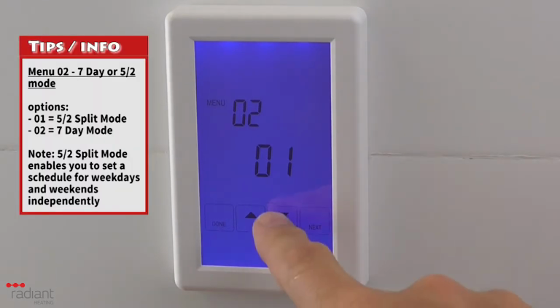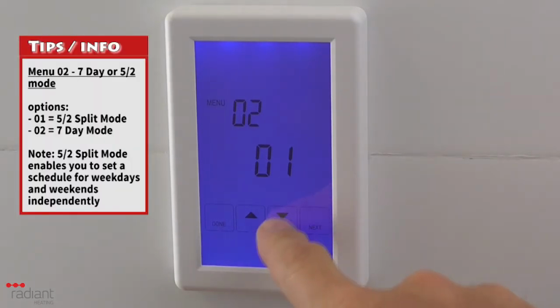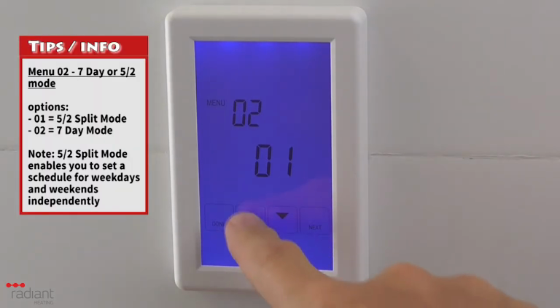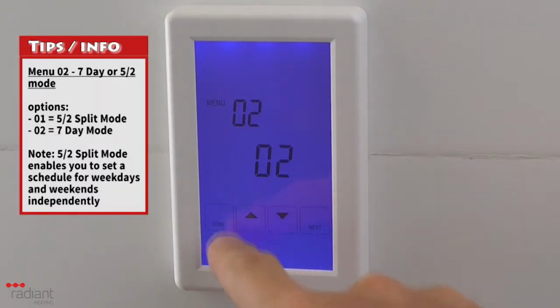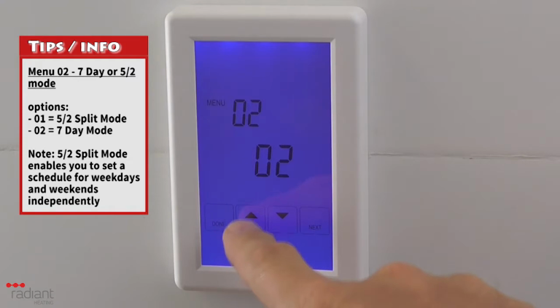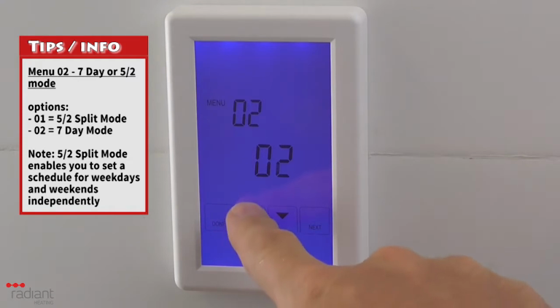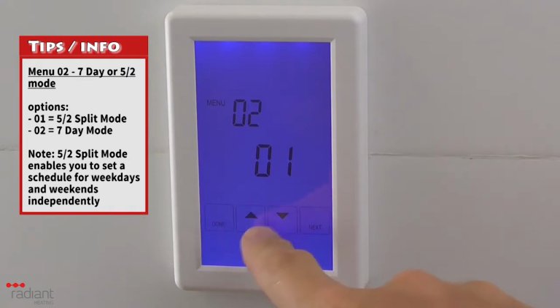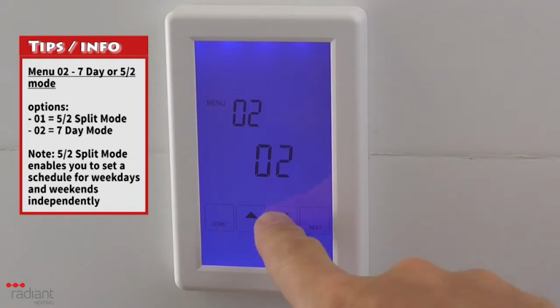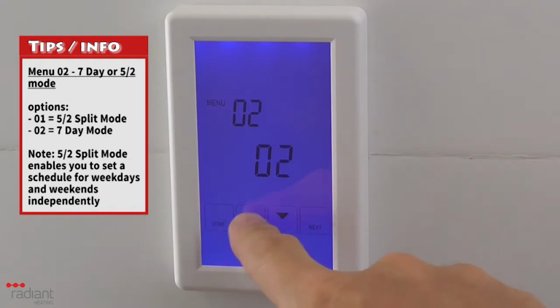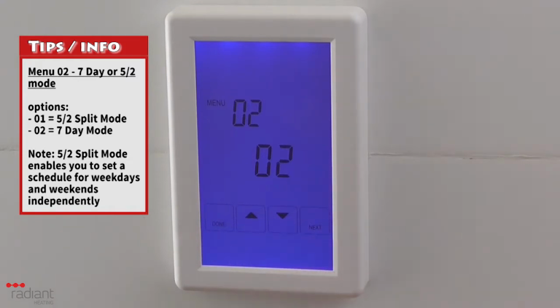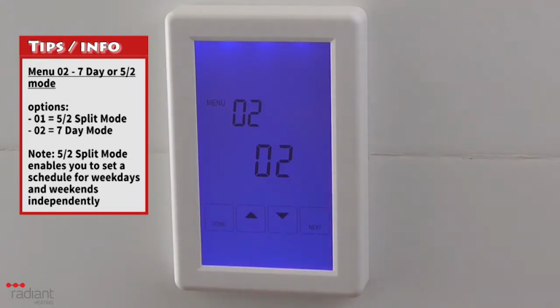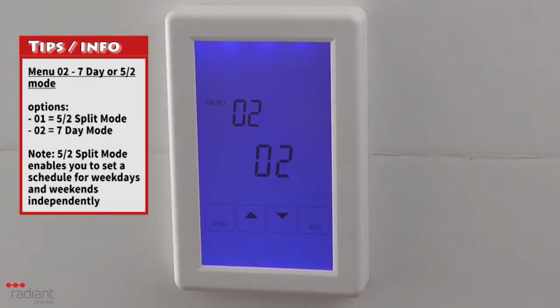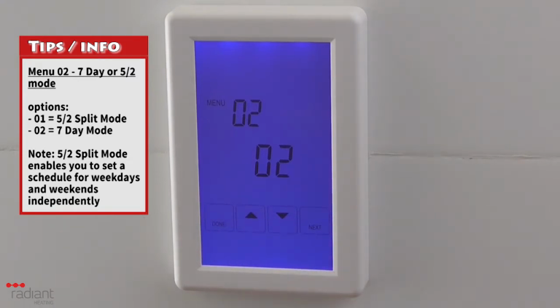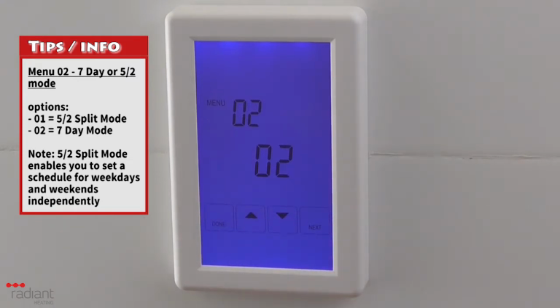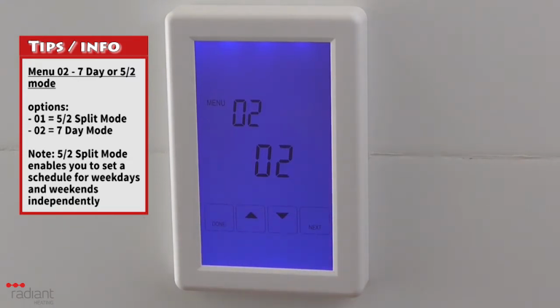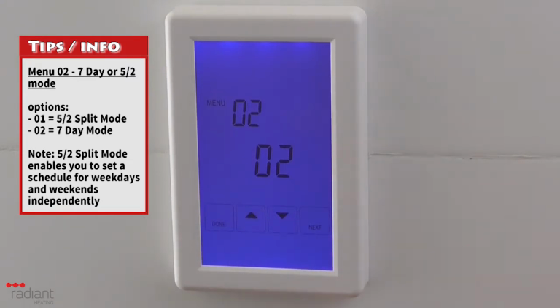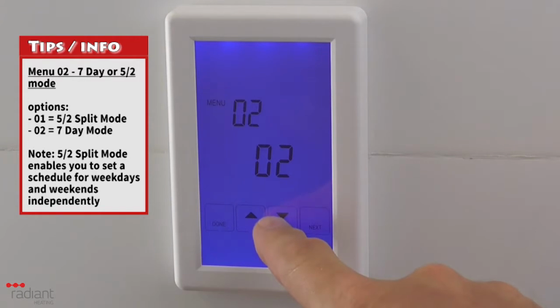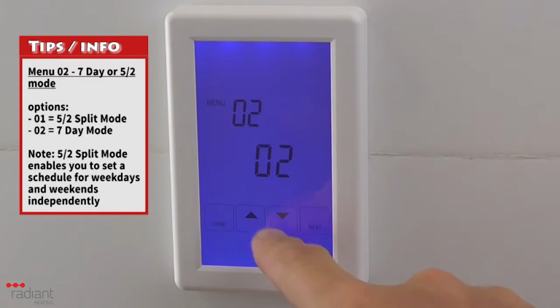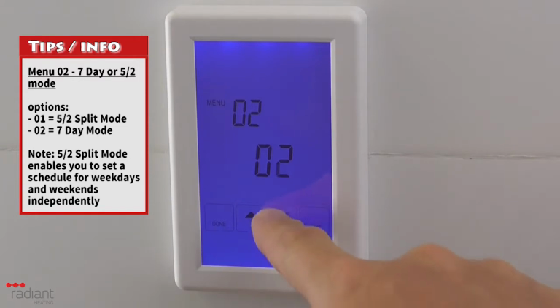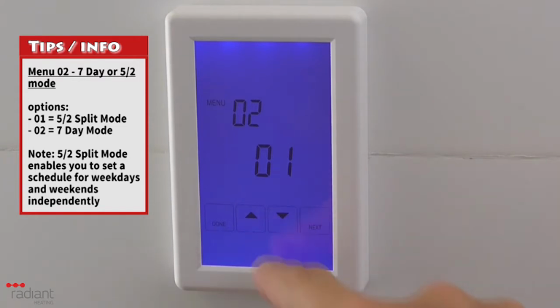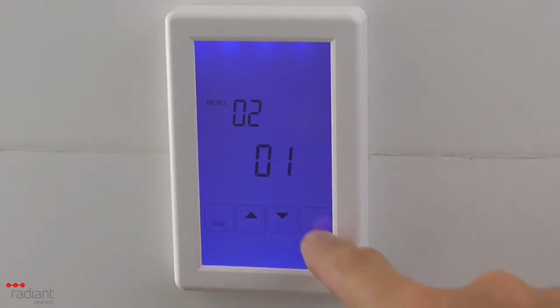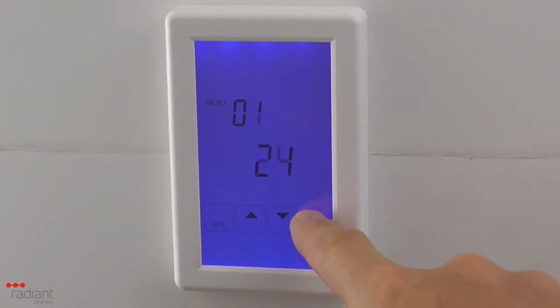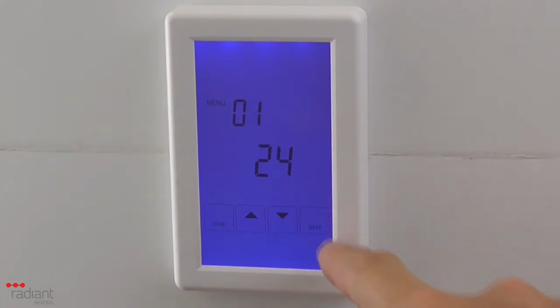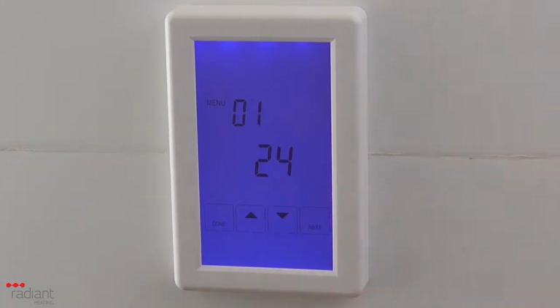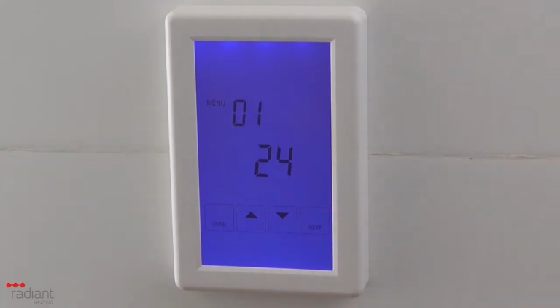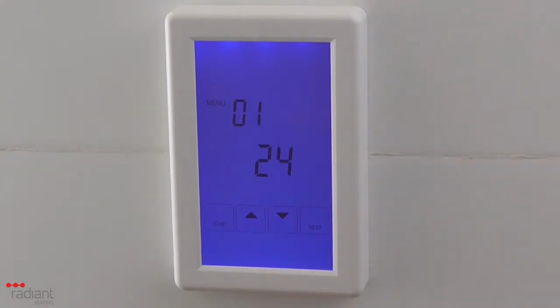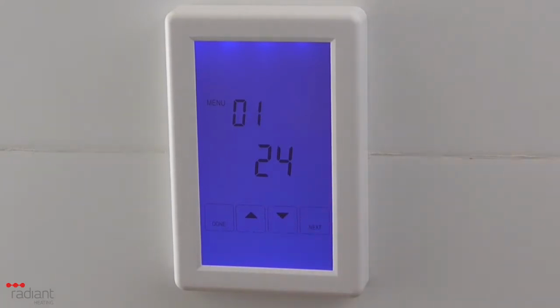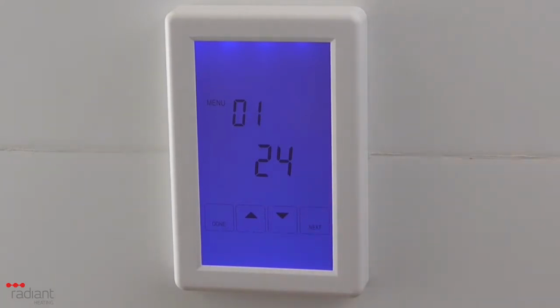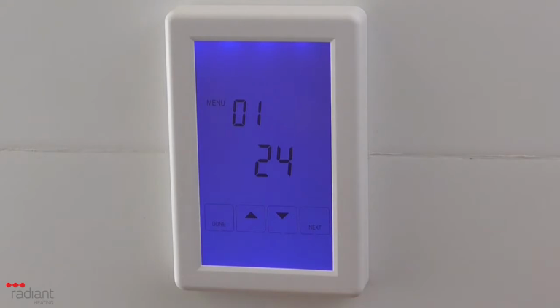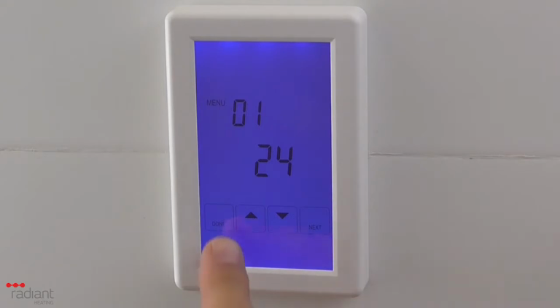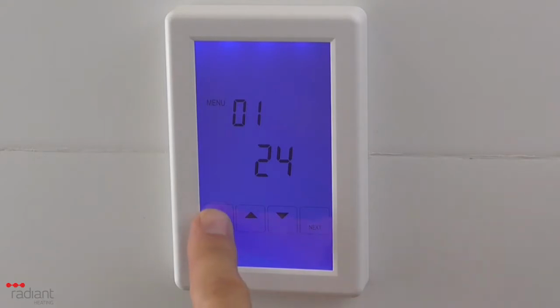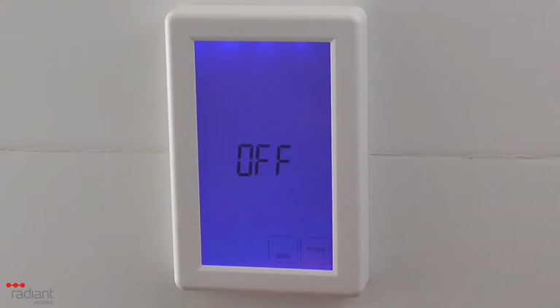Menu 2 is used to select whether the program schedule should be set to 7-day mode or 5-2 mode. When you are finished, press the Done button to return to the main screen.